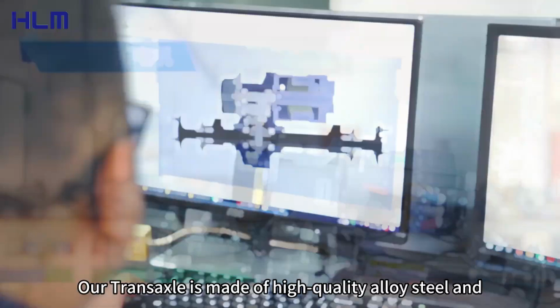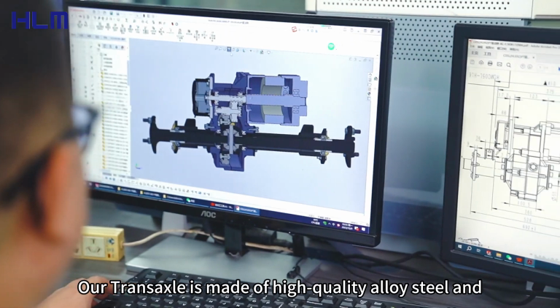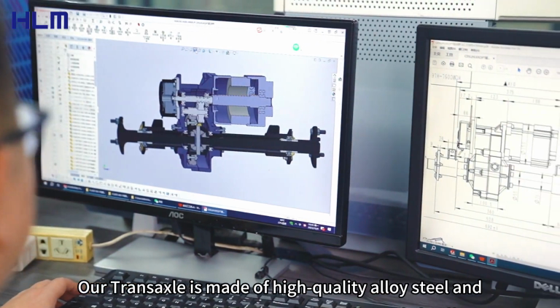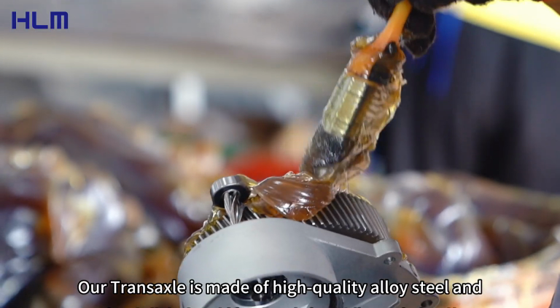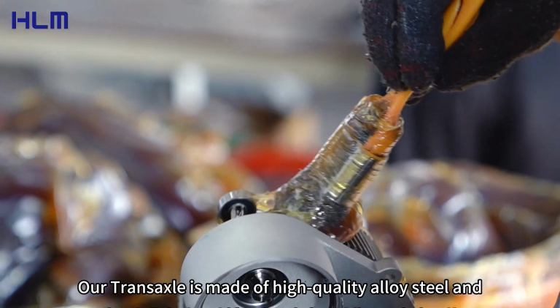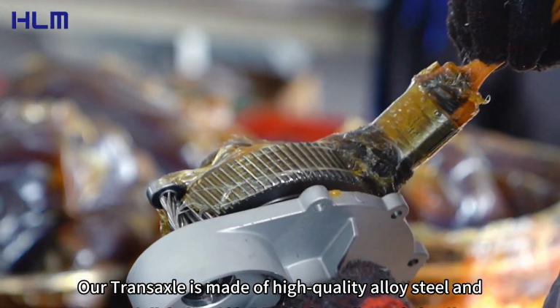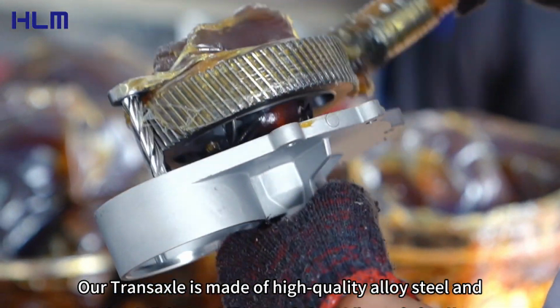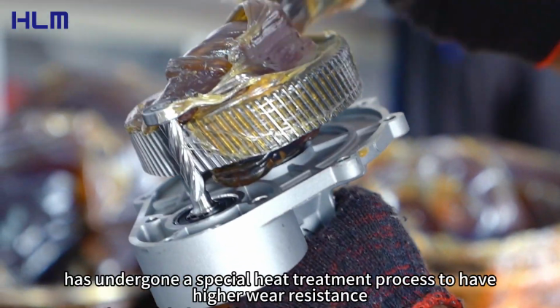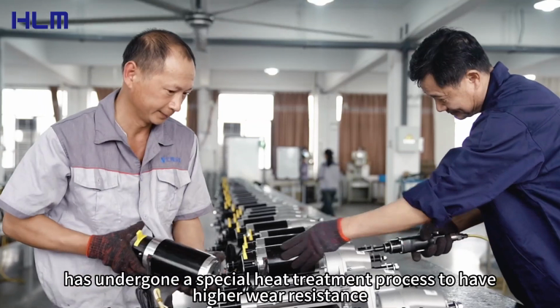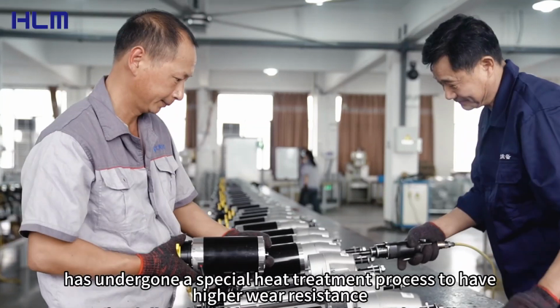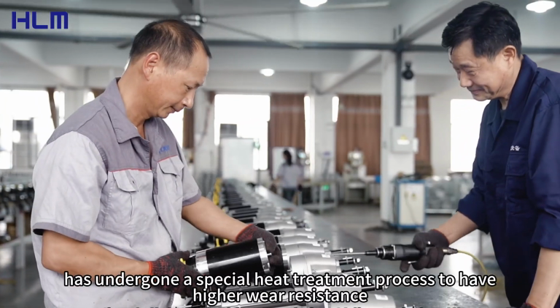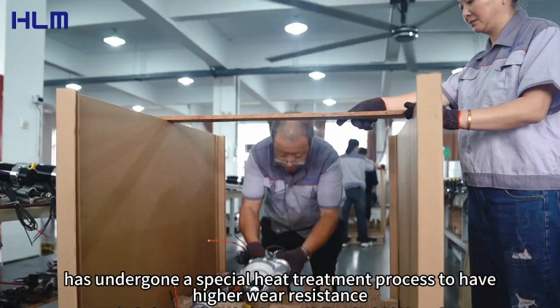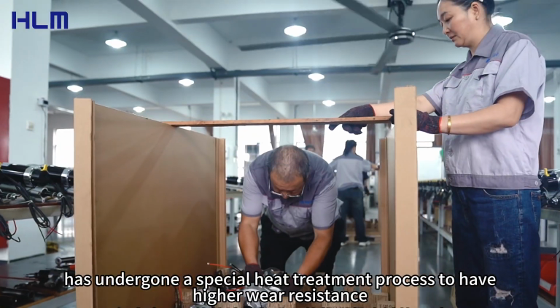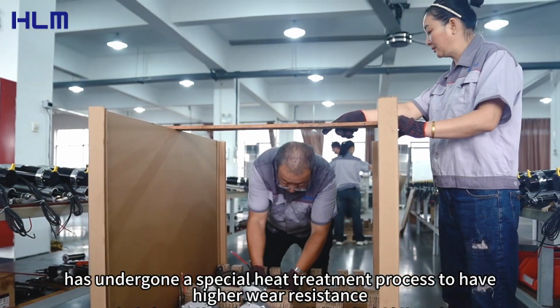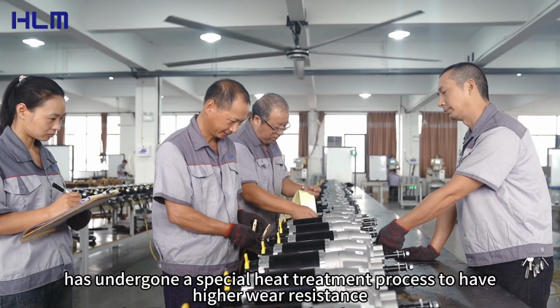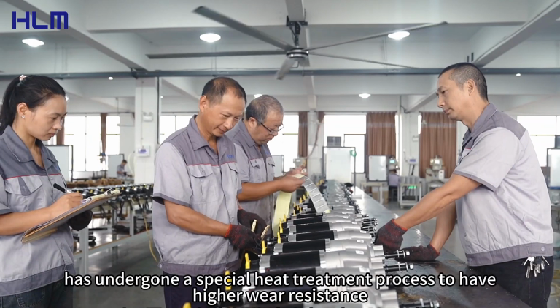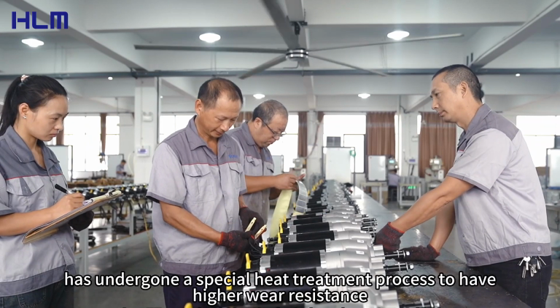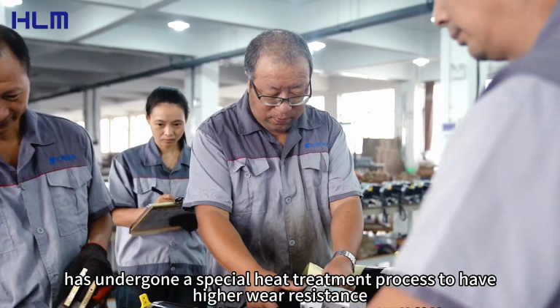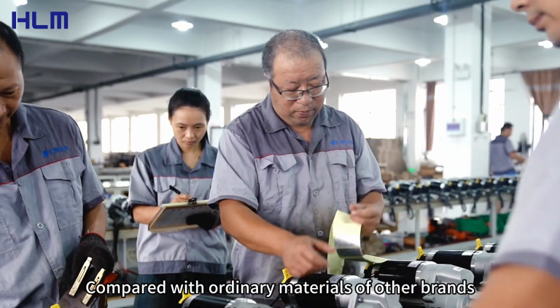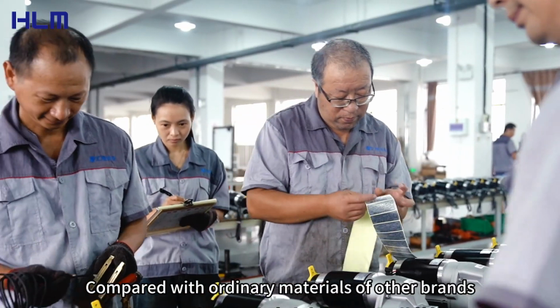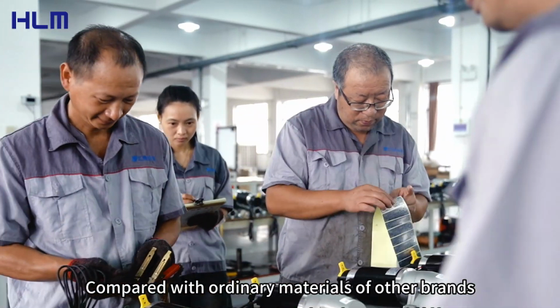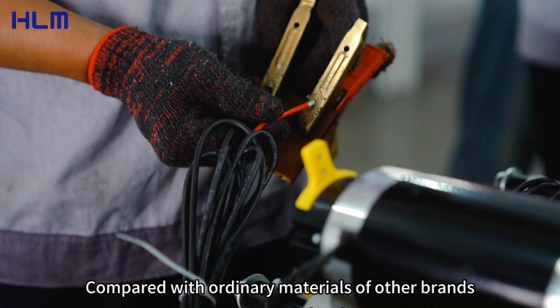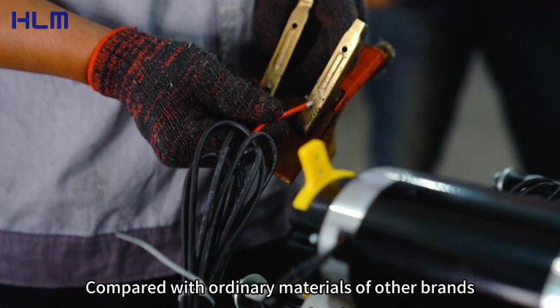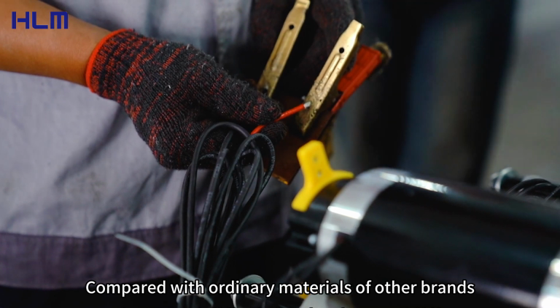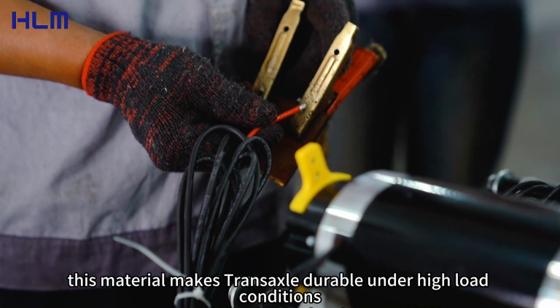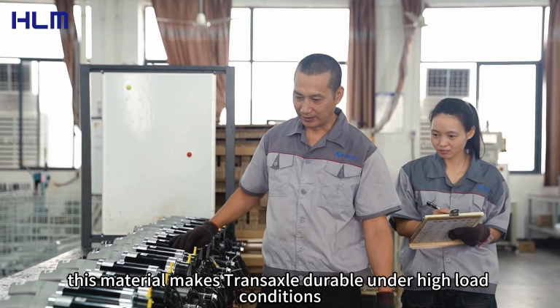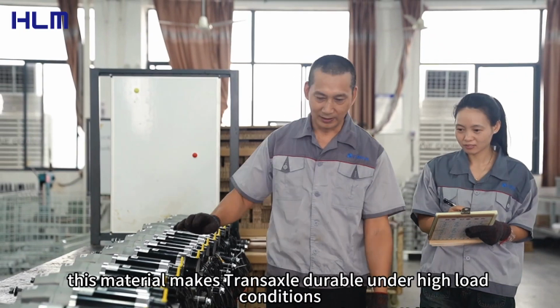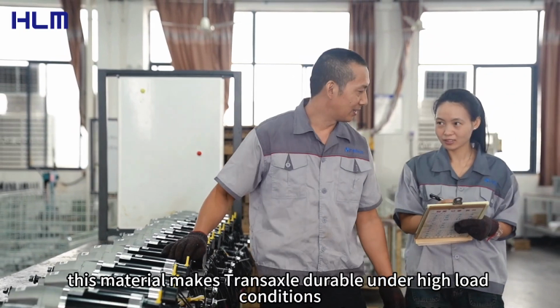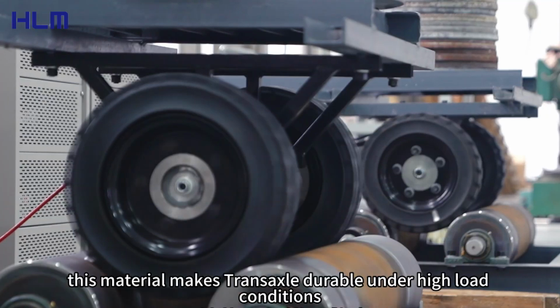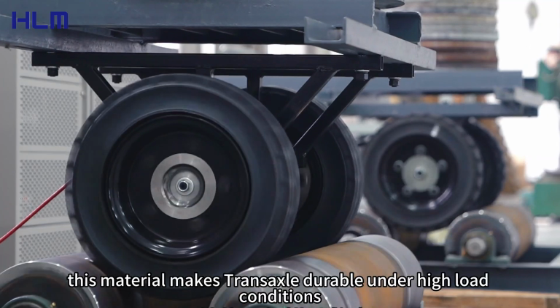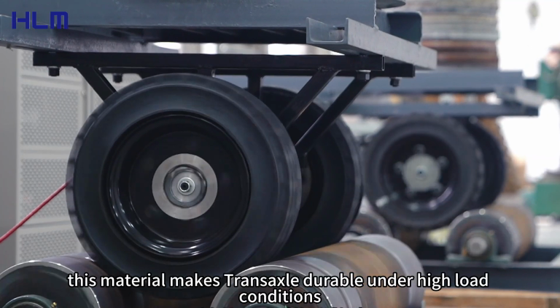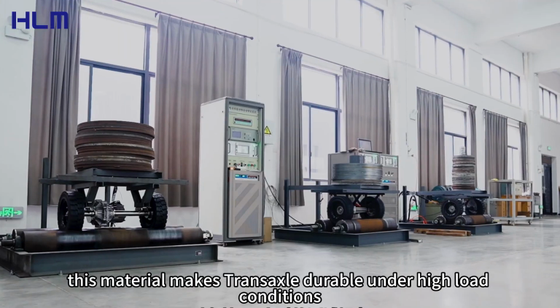Our TransAxel is made of high-quality alloy steel and has undergone a special heat treatment process to have higher wear resistance. Compared with ordinary materials of other brands, this material makes TransAxel durable under high load conditions.